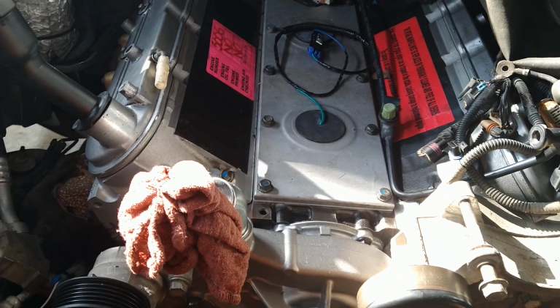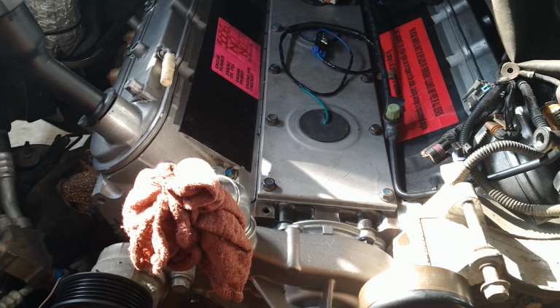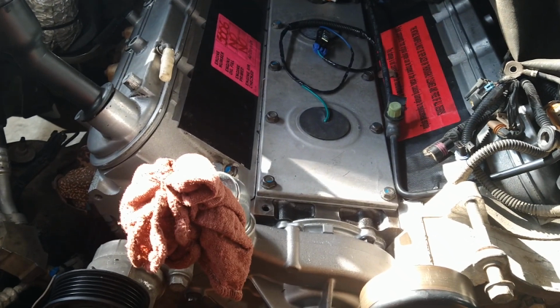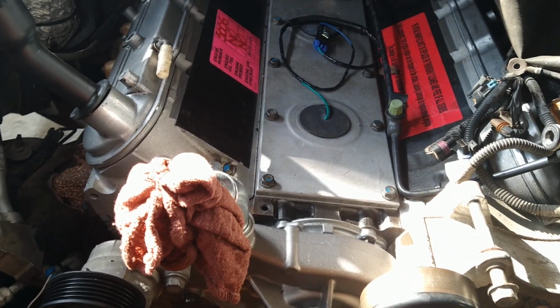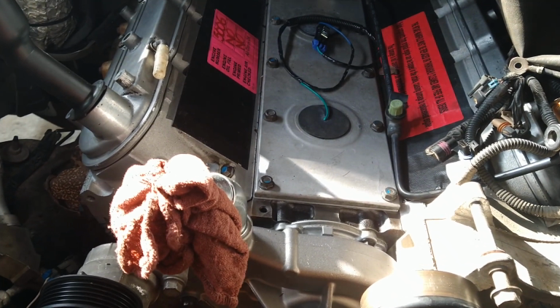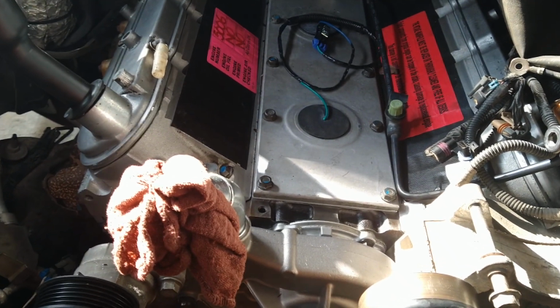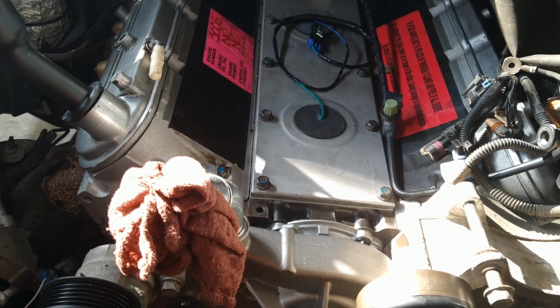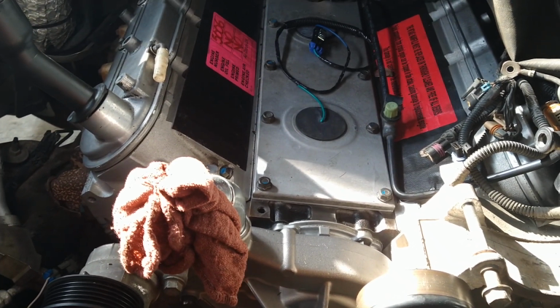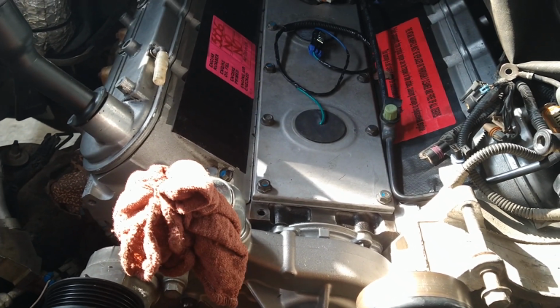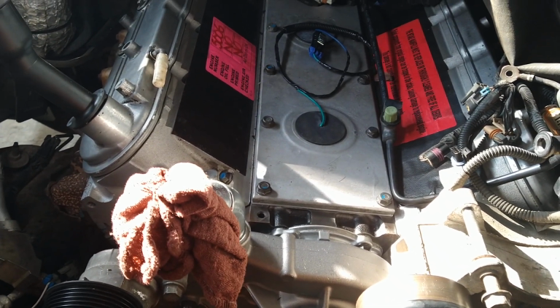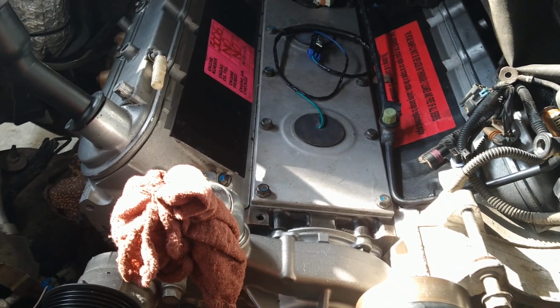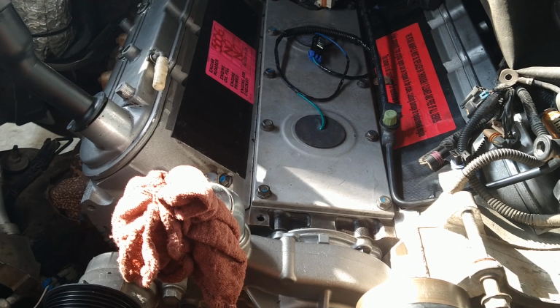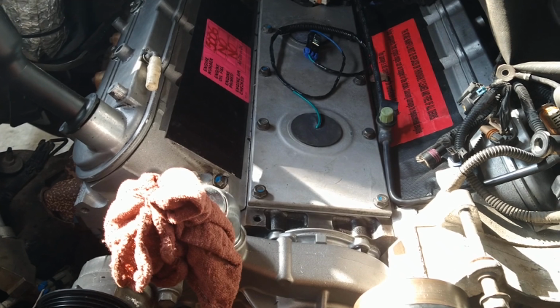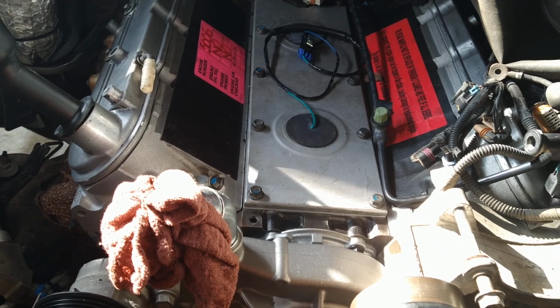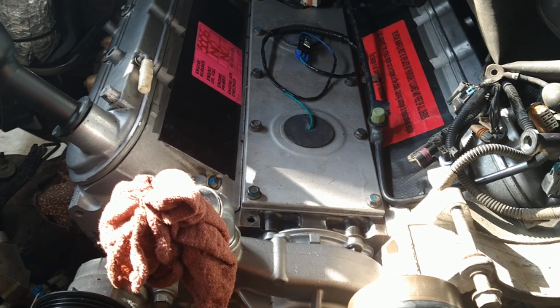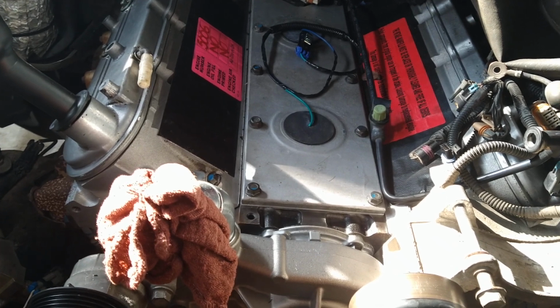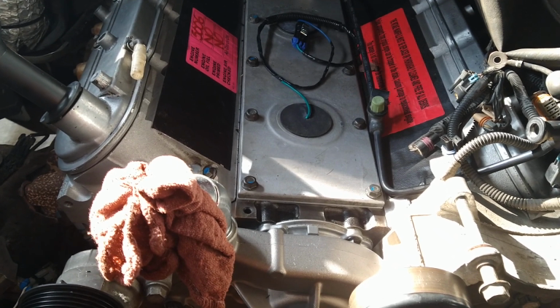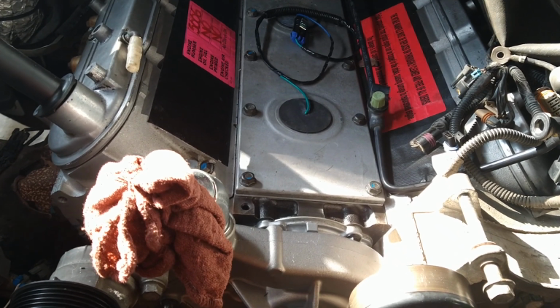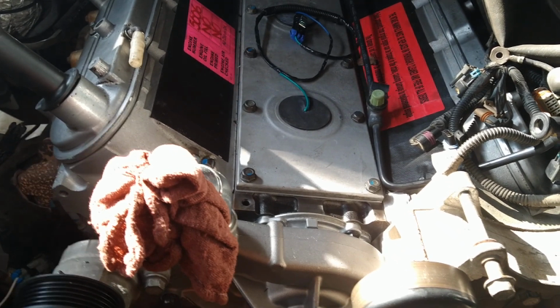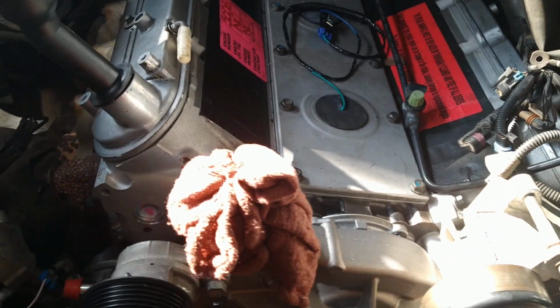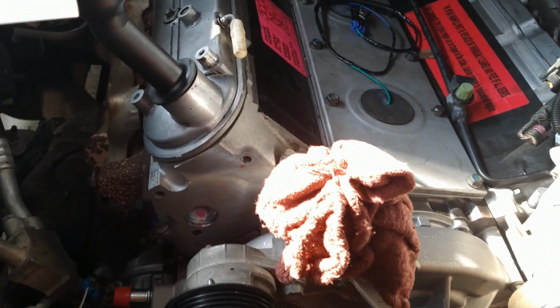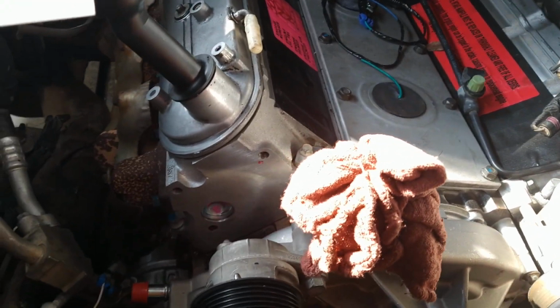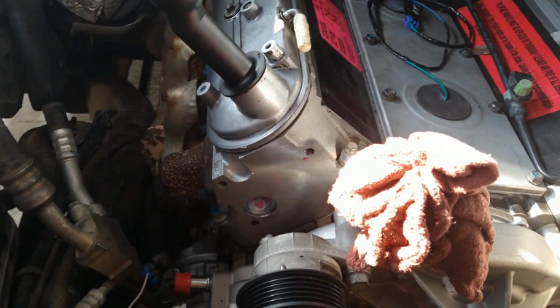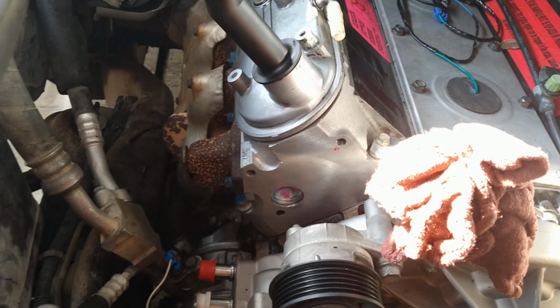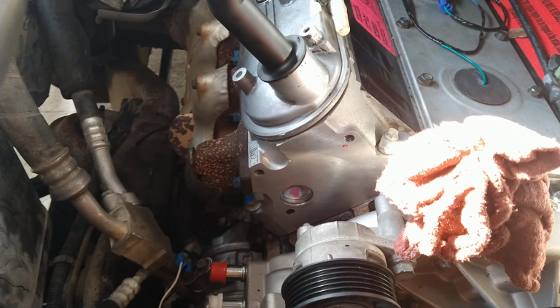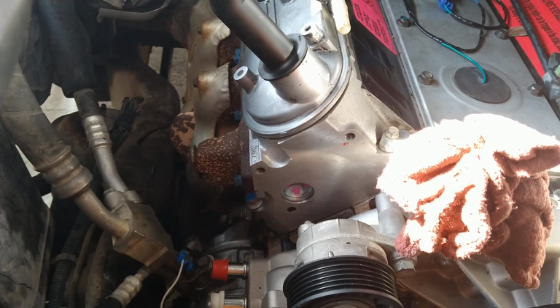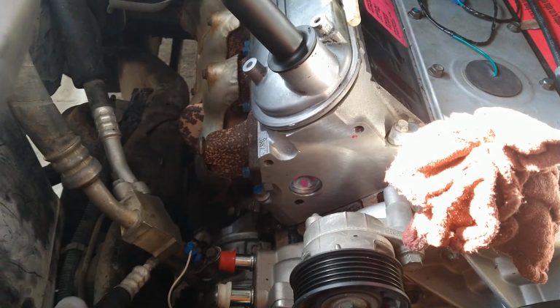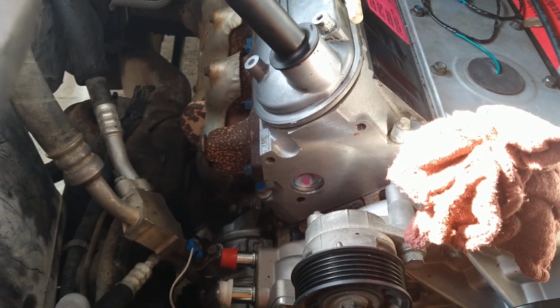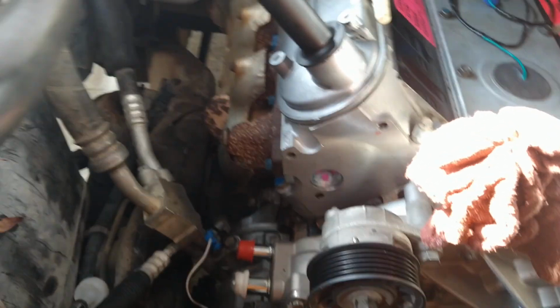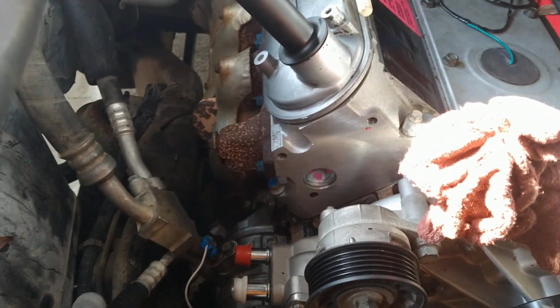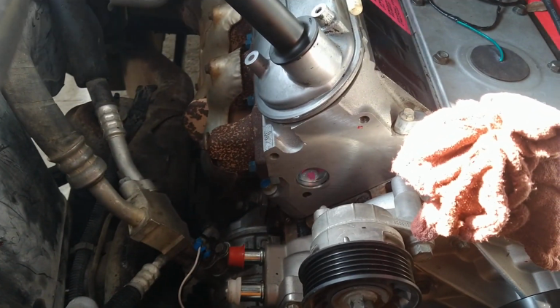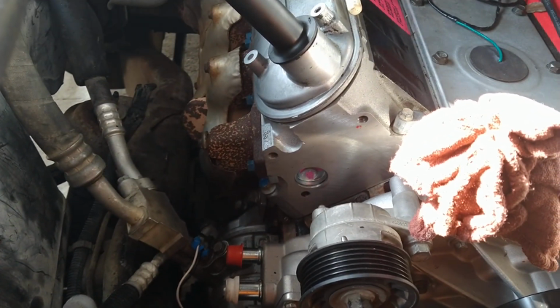Good afternoon folks. On this GM 5.3 liter LS, this is the L59 with the cast iron block, so it's flex fuel.